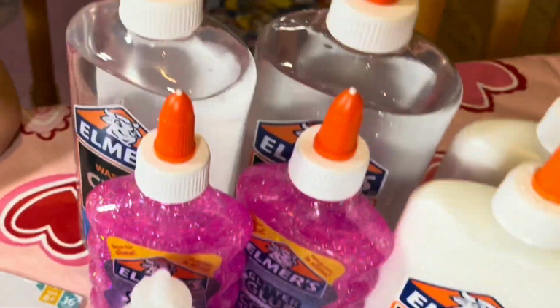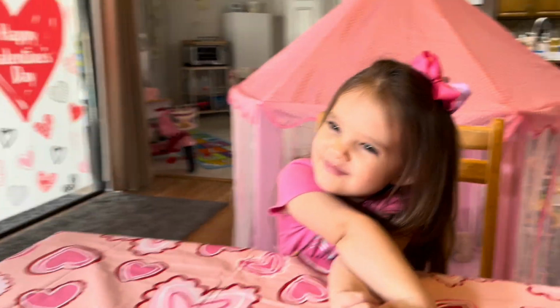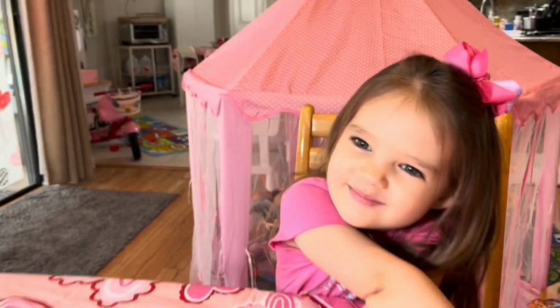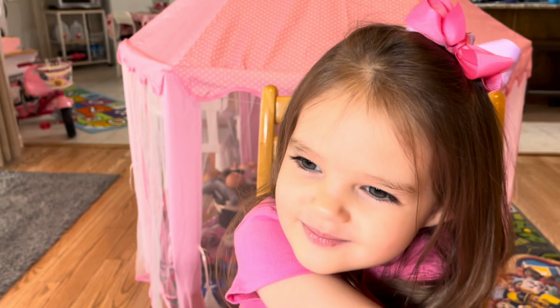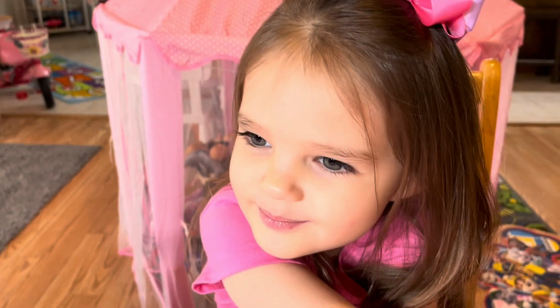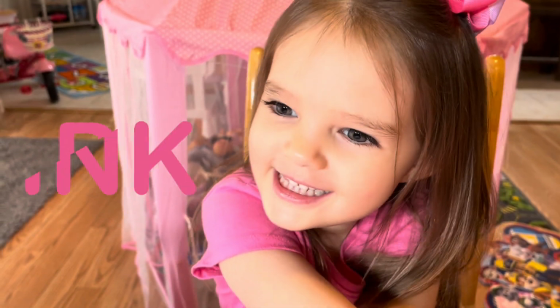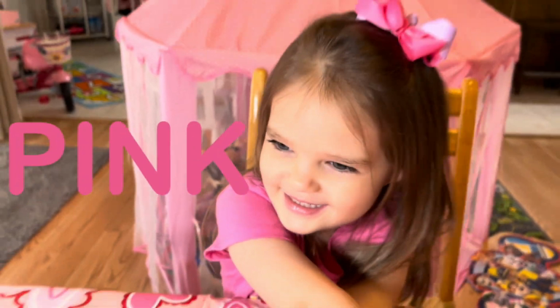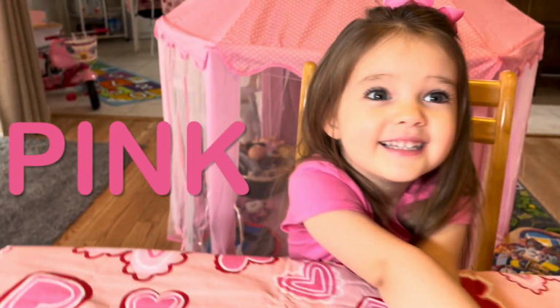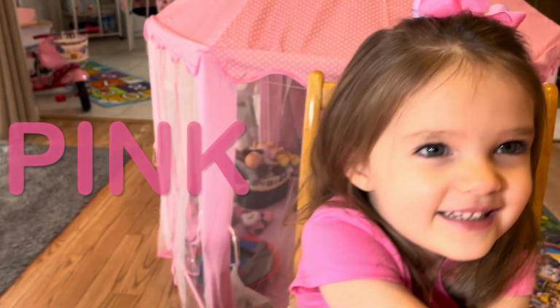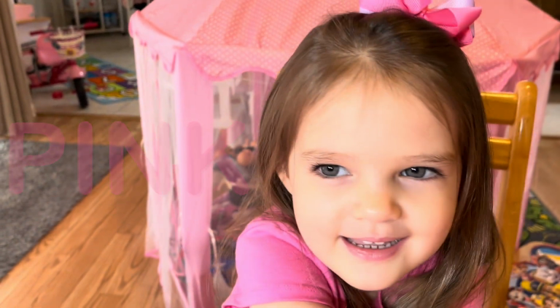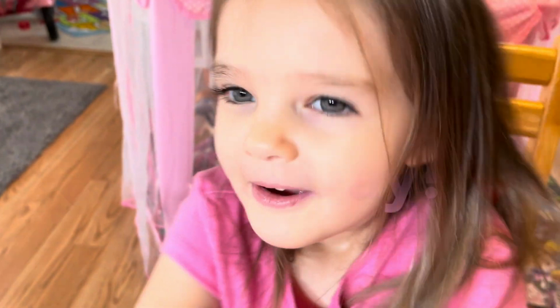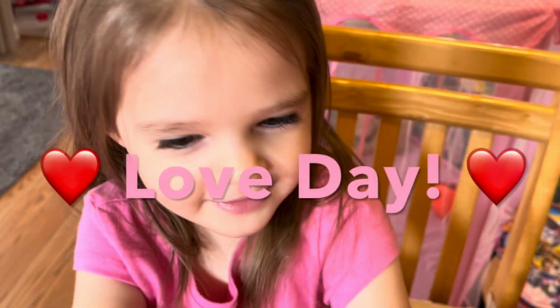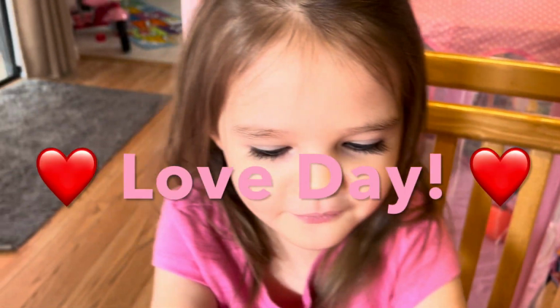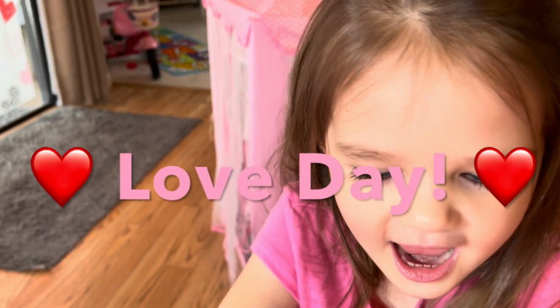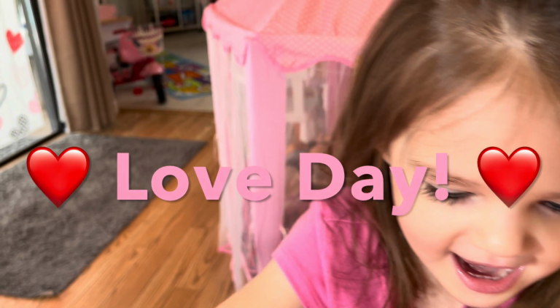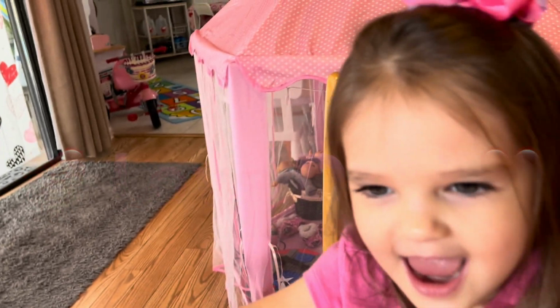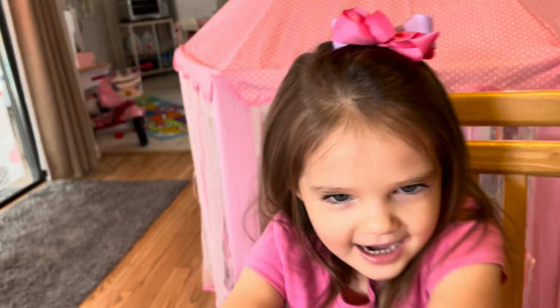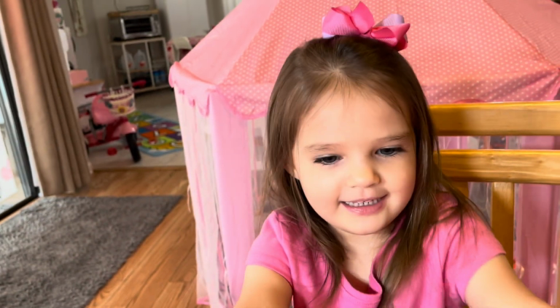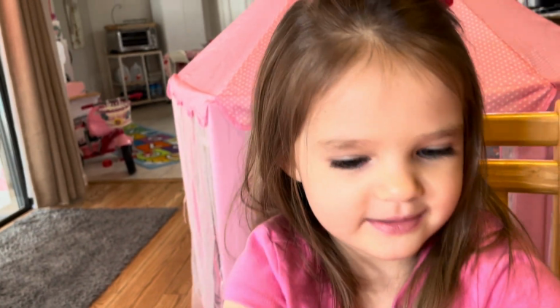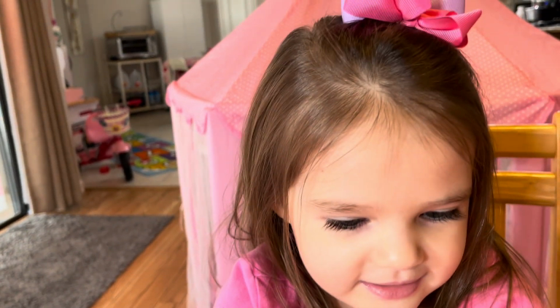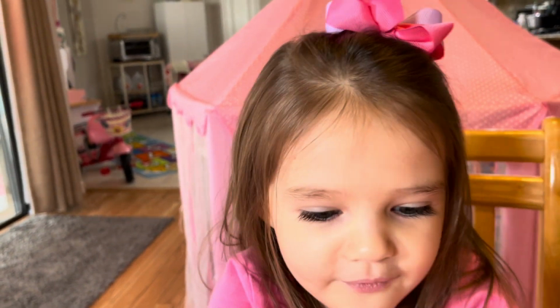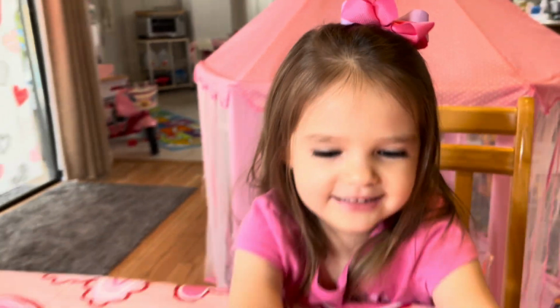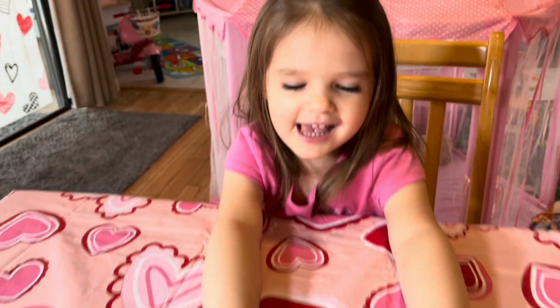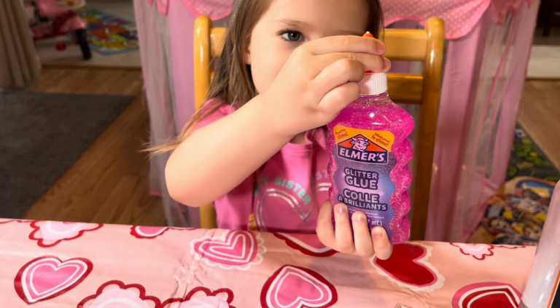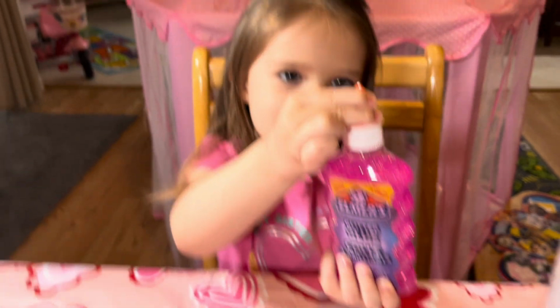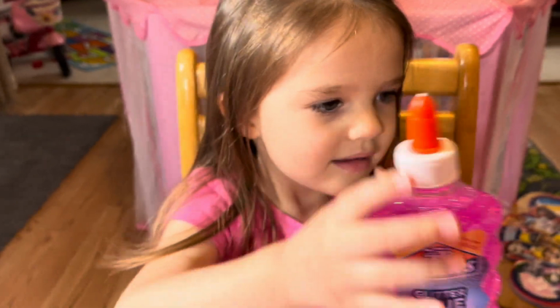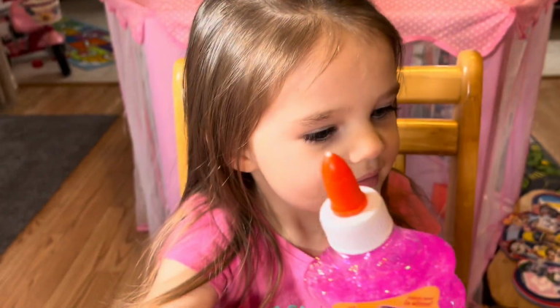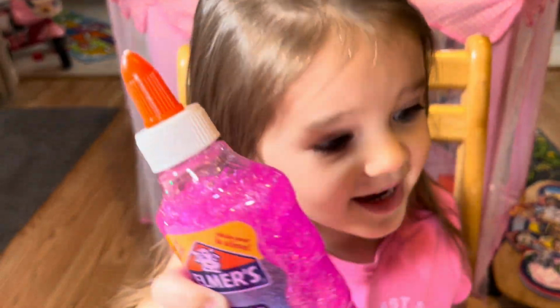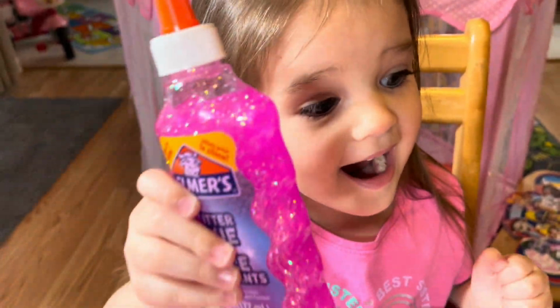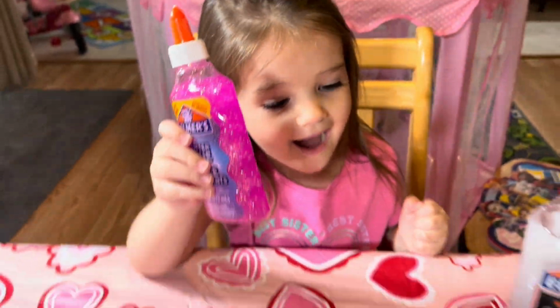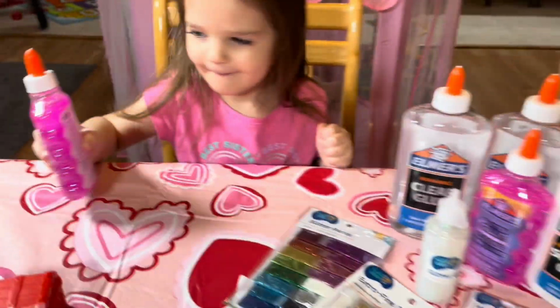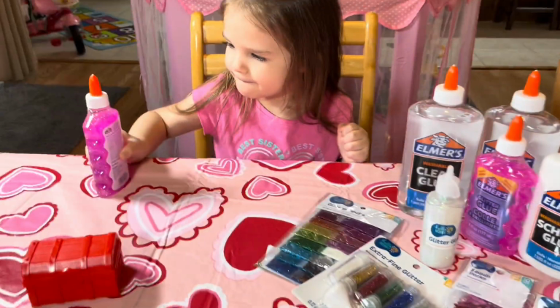What color slime? Pink! Pink for what? For Valentine's Day! Are you ready to make some Valentine's Day slime? Yeah, let's do it!